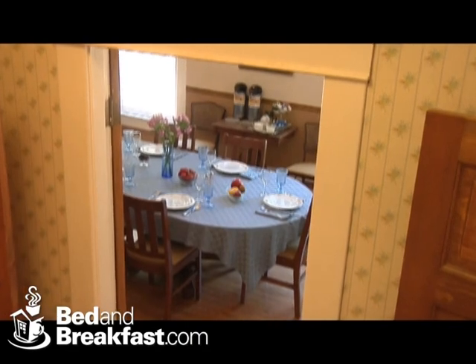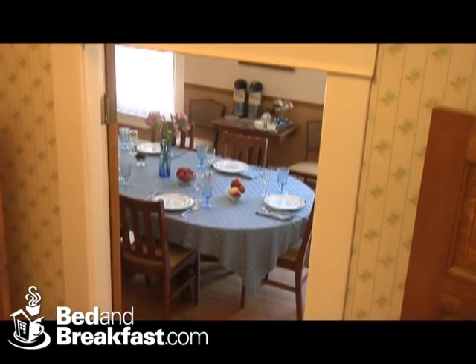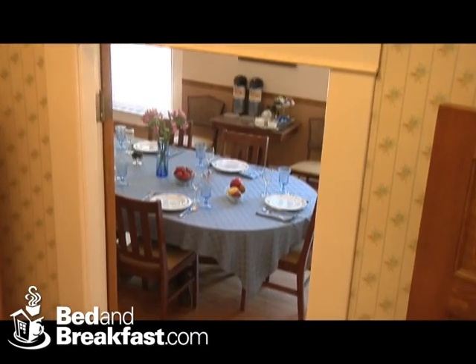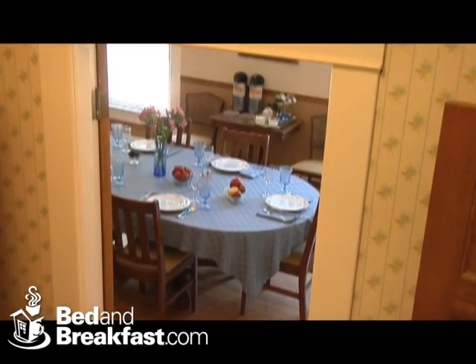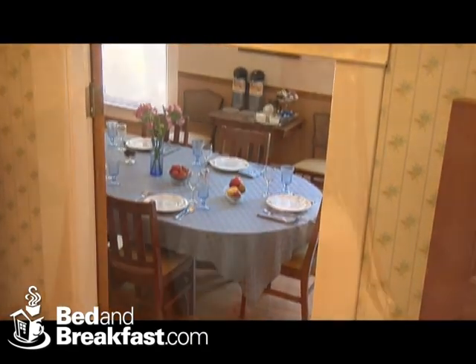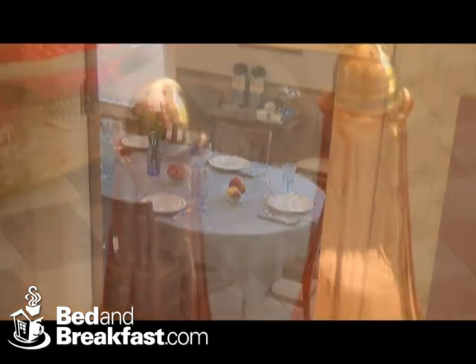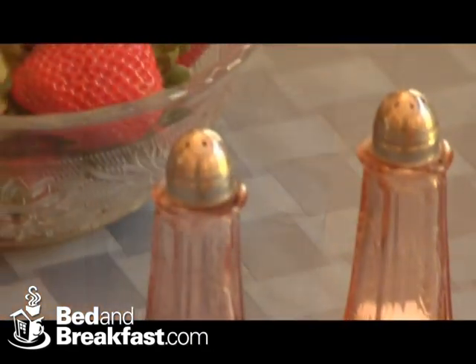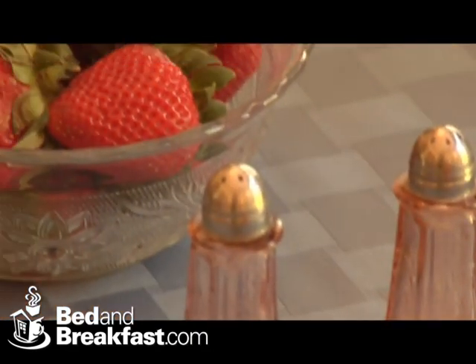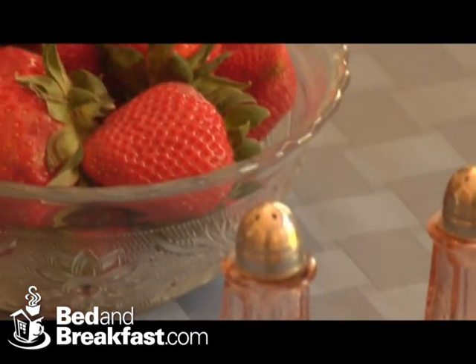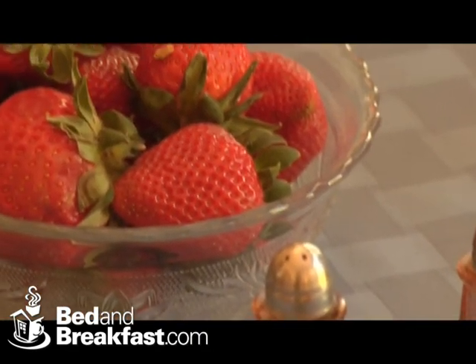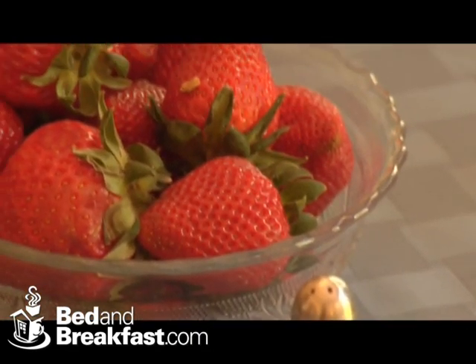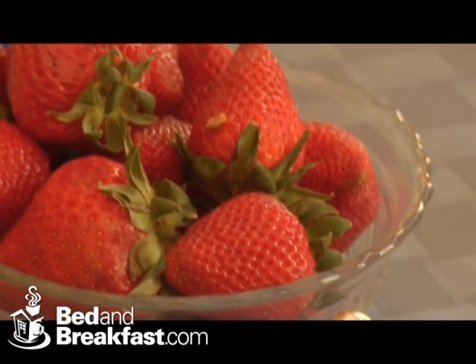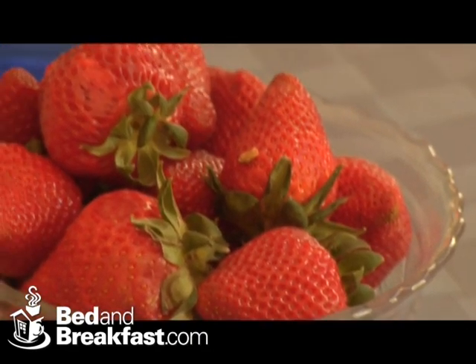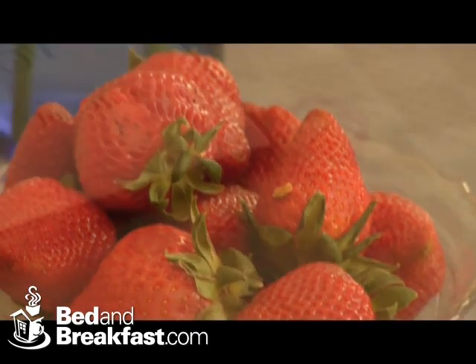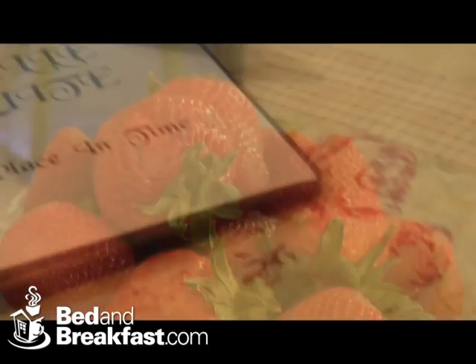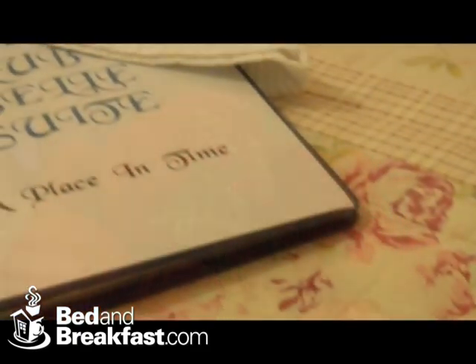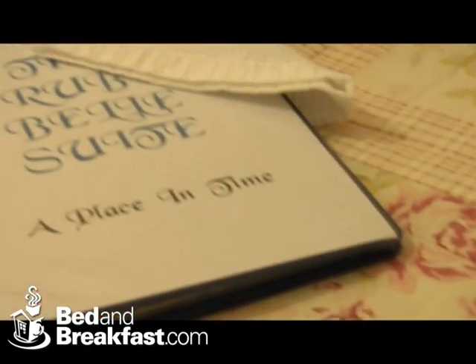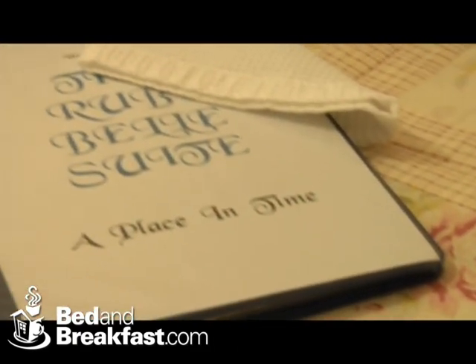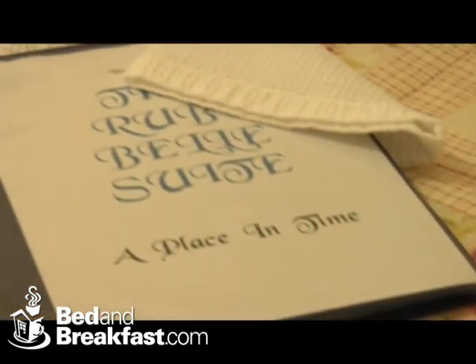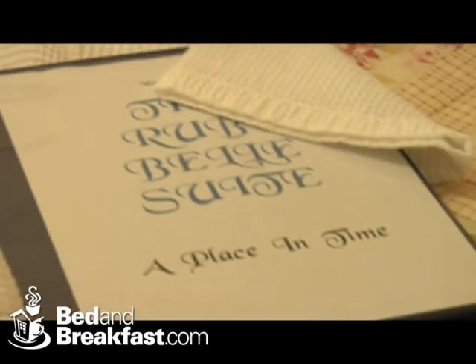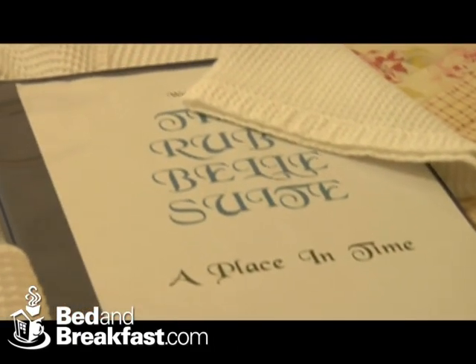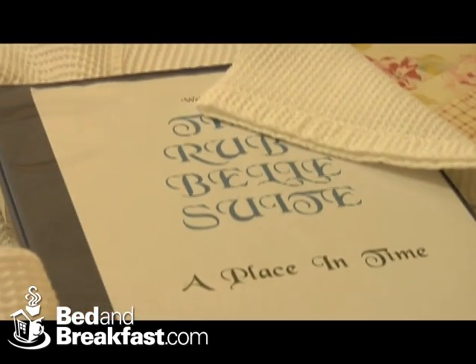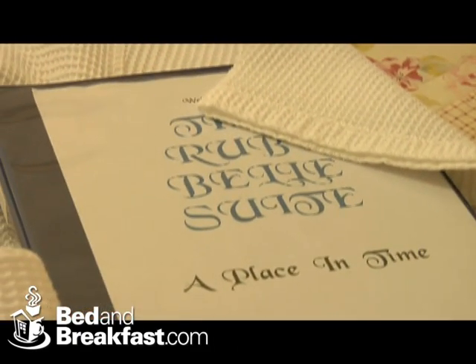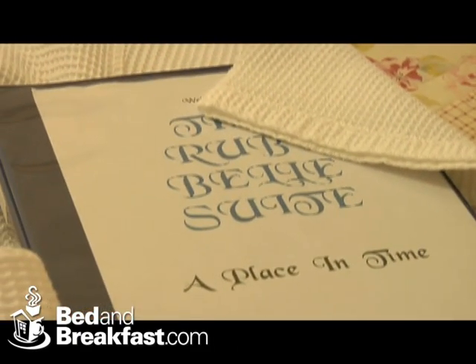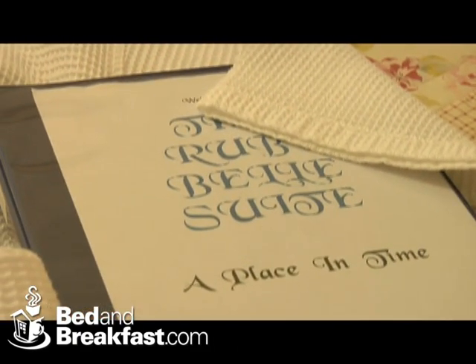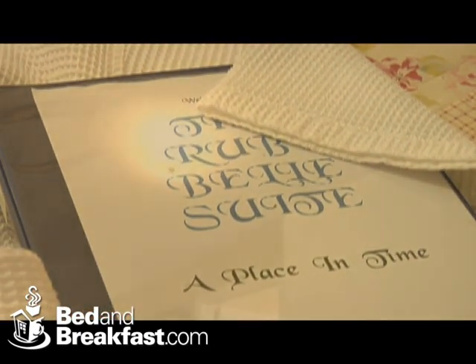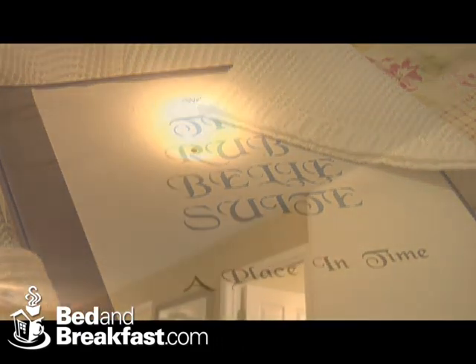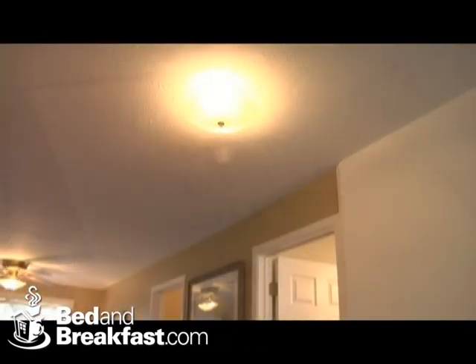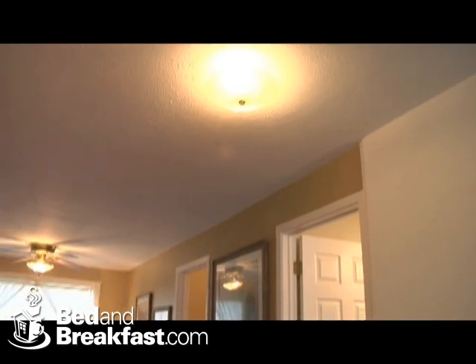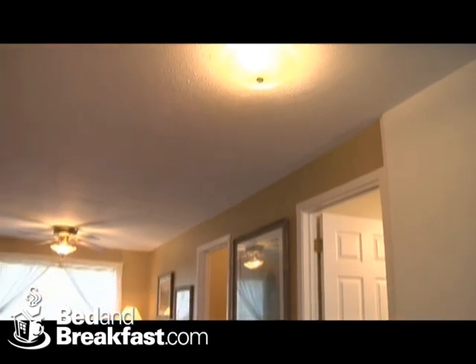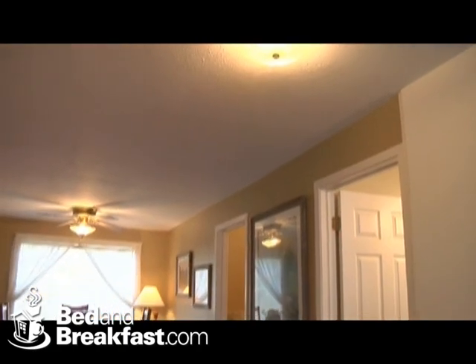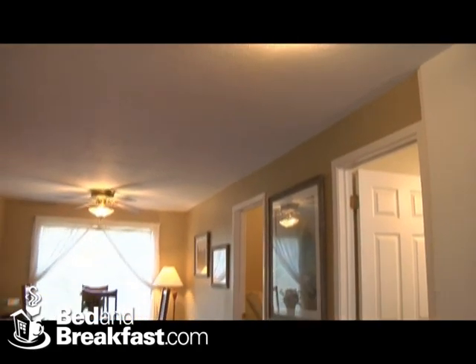We enjoy a big, hearty, gourmet breakfast every morning. When we bought the house, one of the cutest things that we found was the upstairs room called the Ruby Bell Suite.